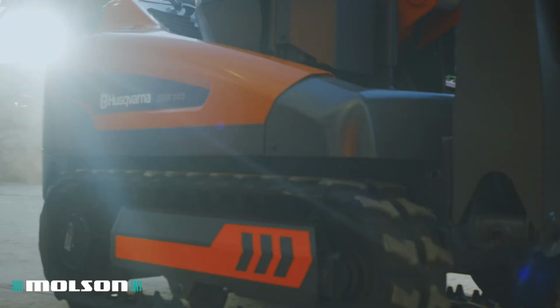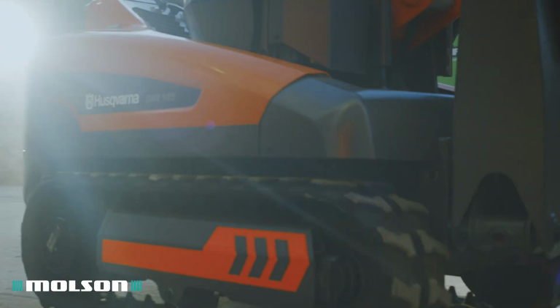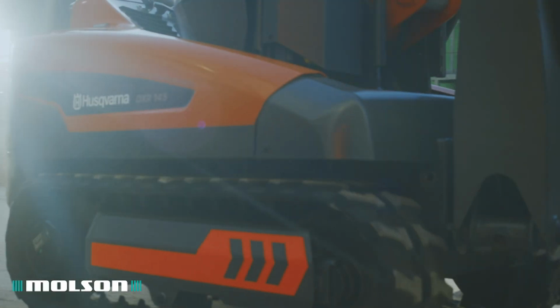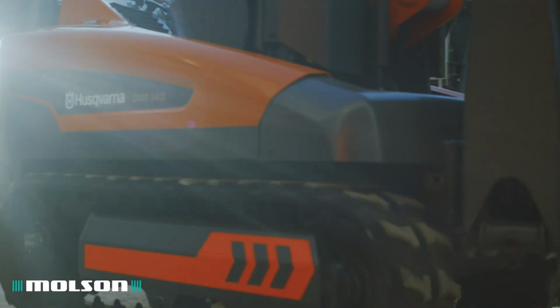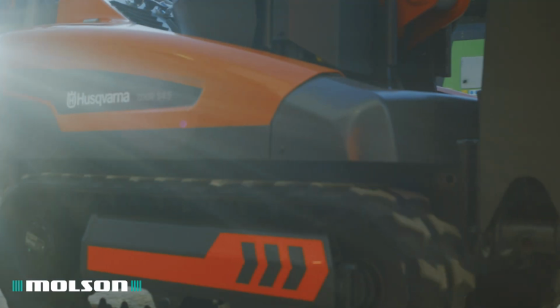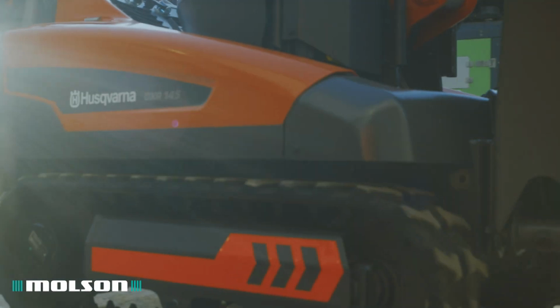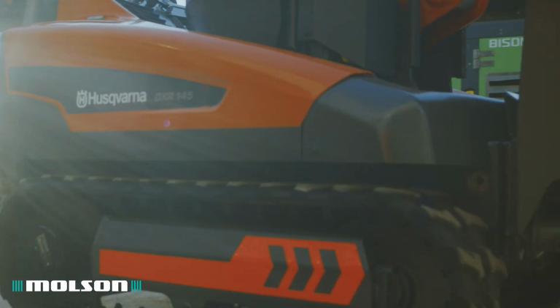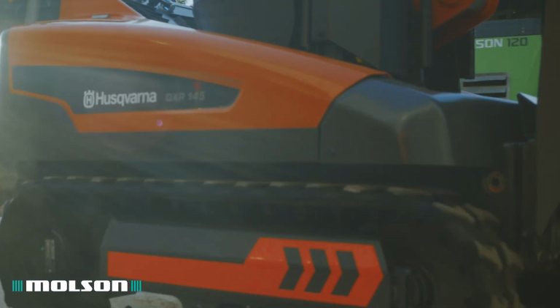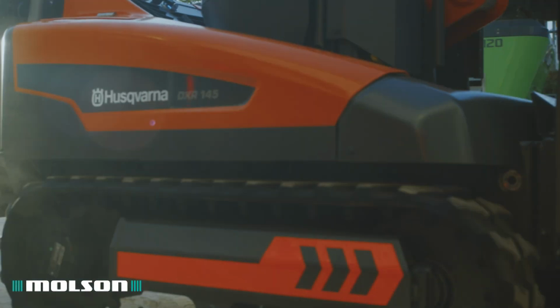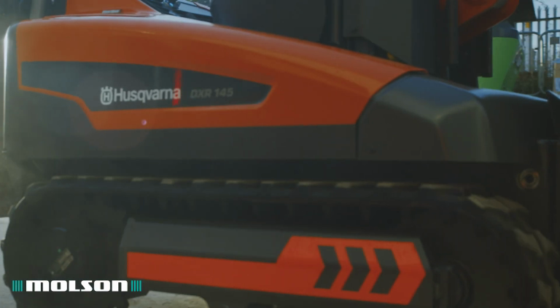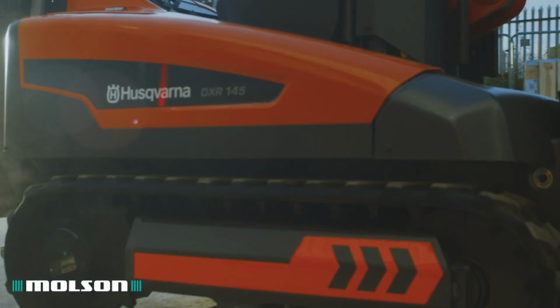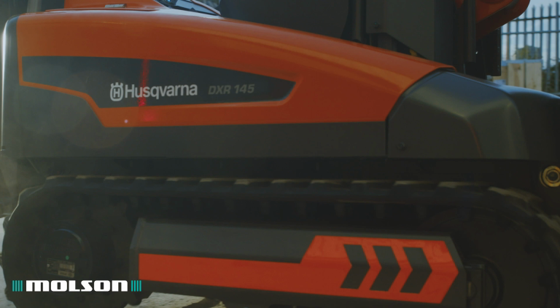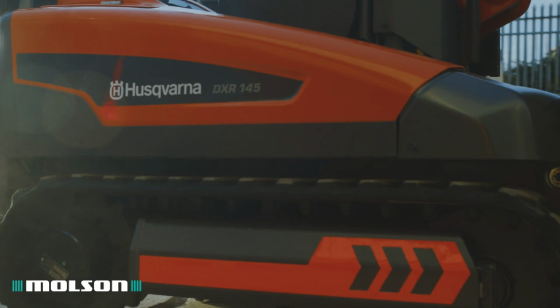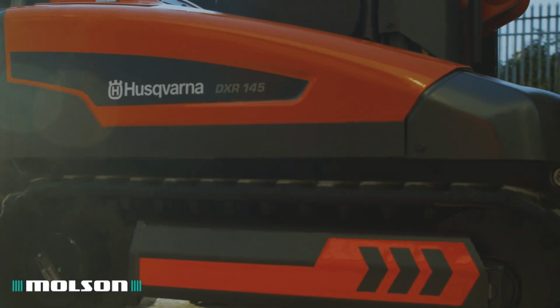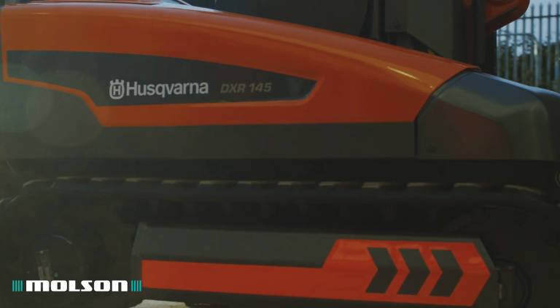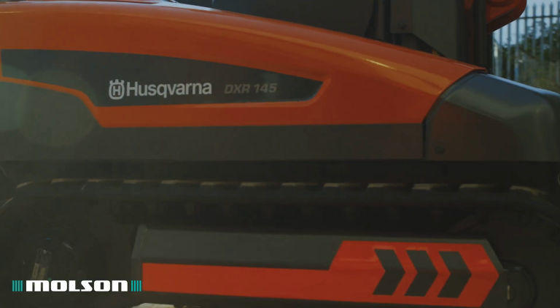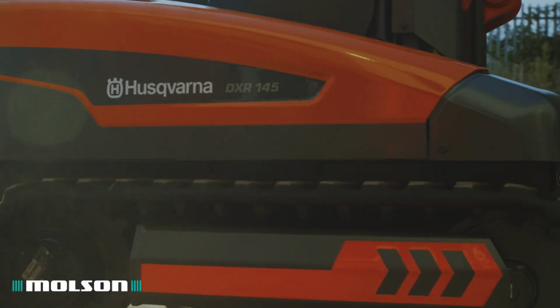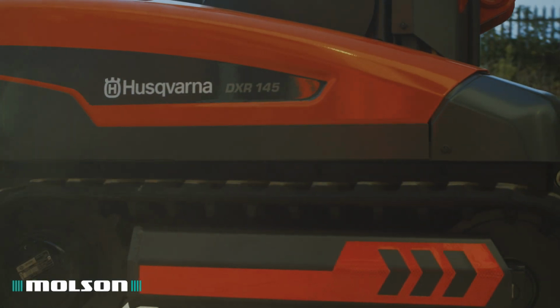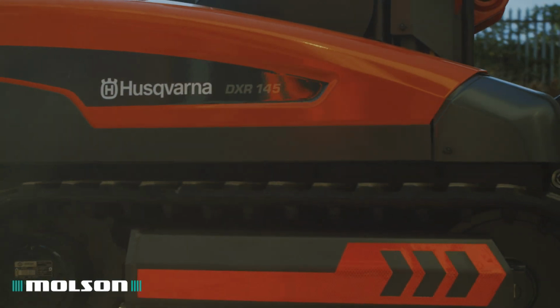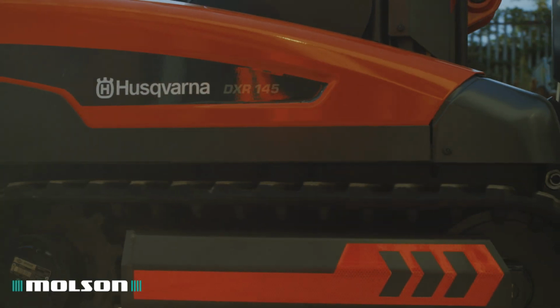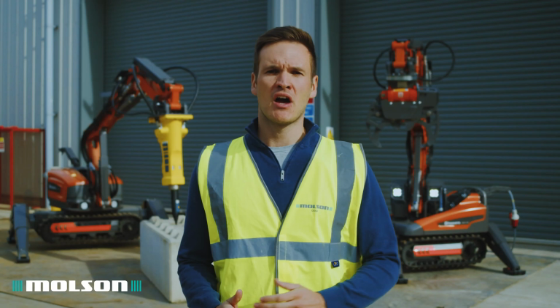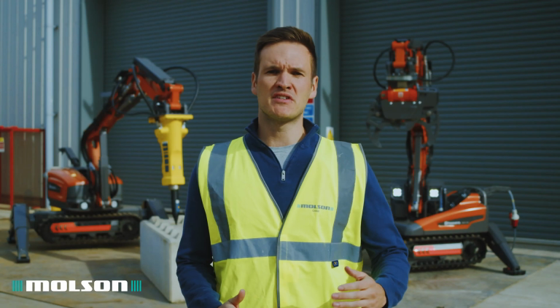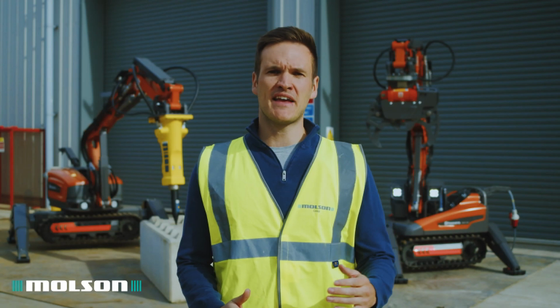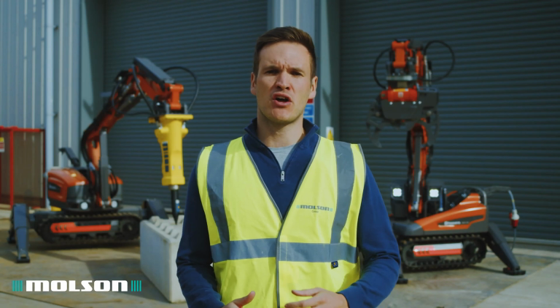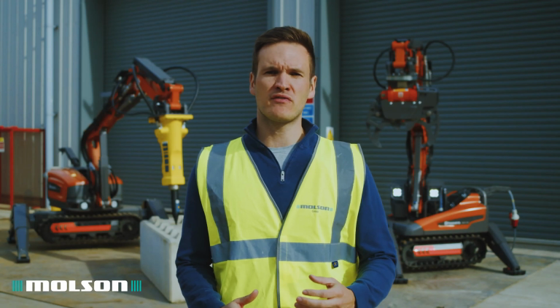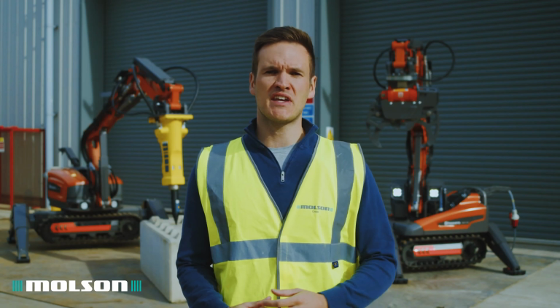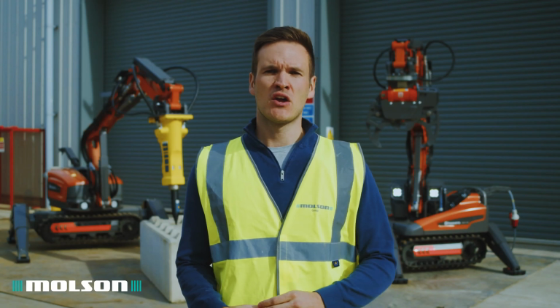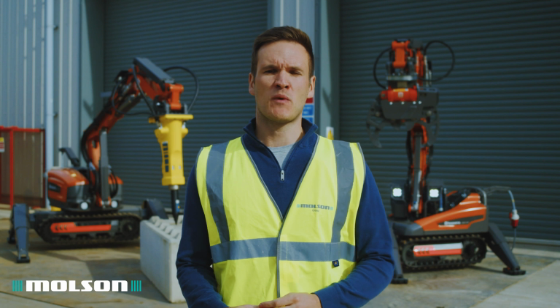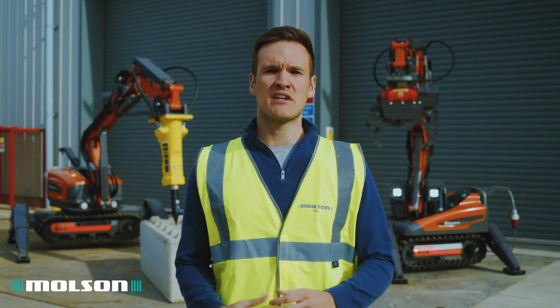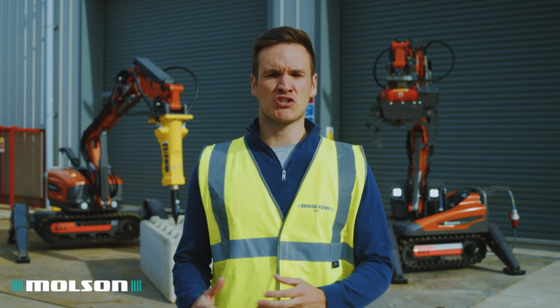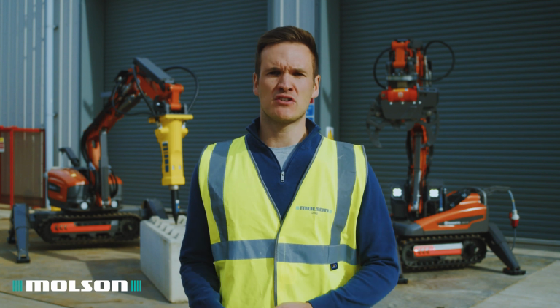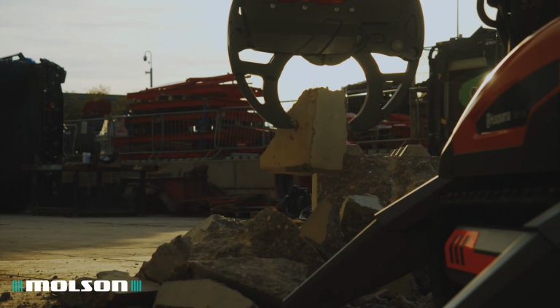The product range consists of four models, from the DXR145 which weighs in at 985 kilos, up to the DXR315 which weighs in at just over two tonne.